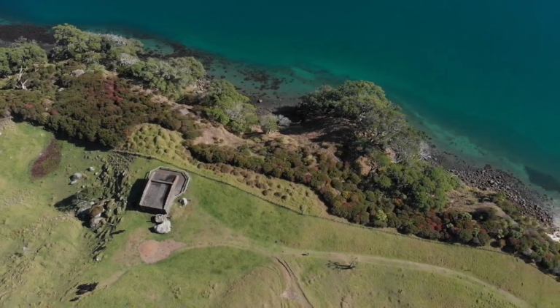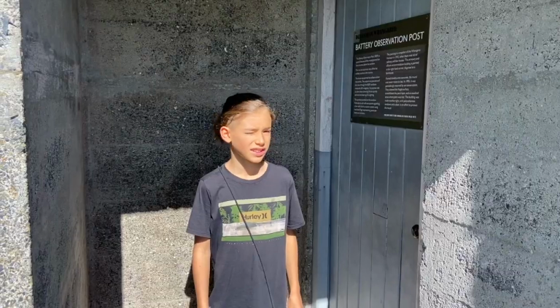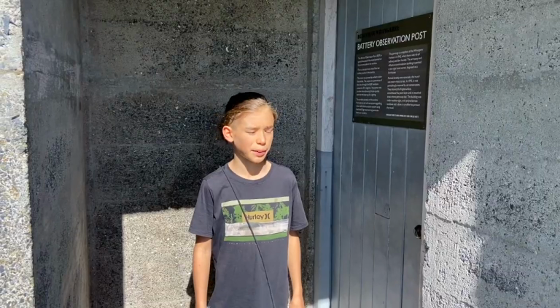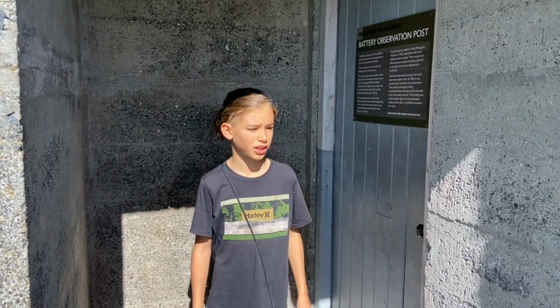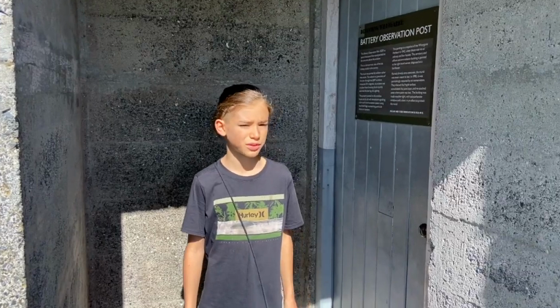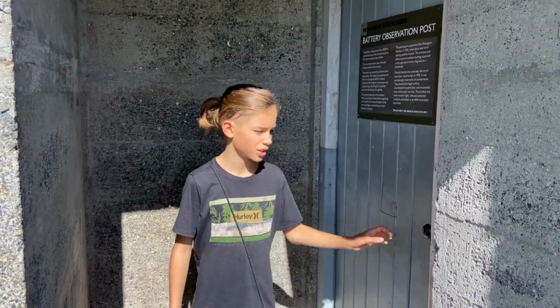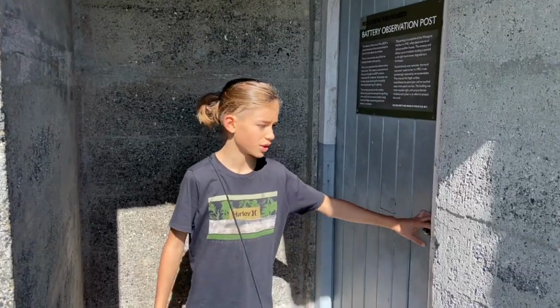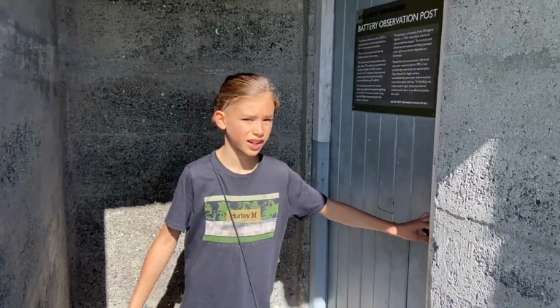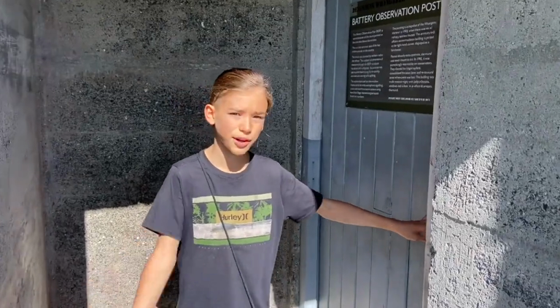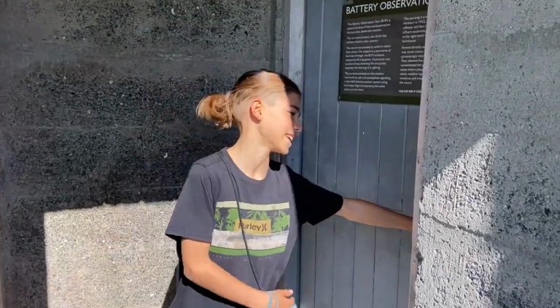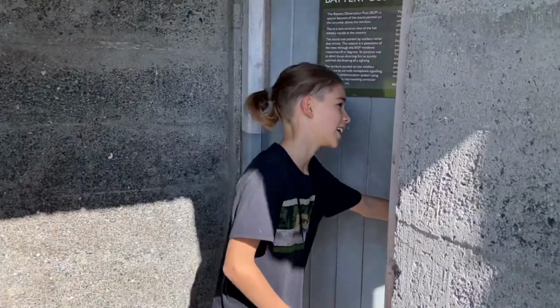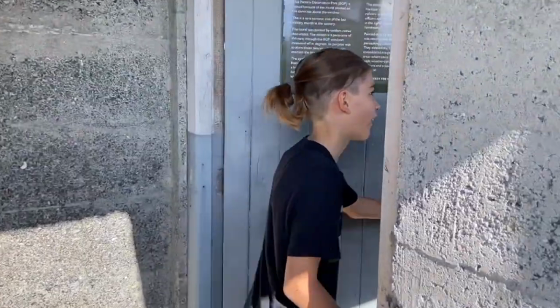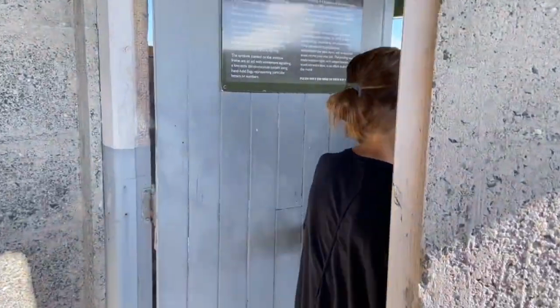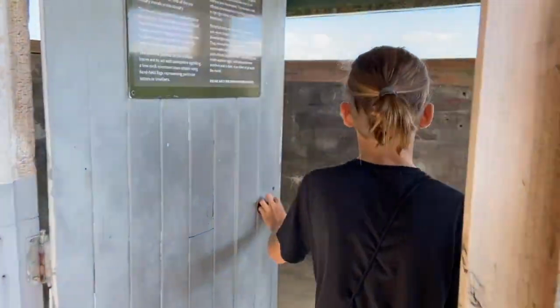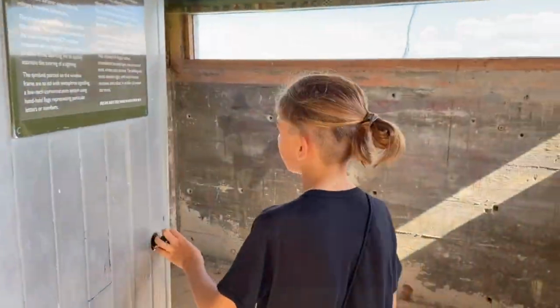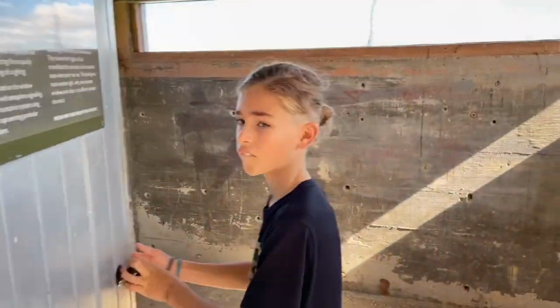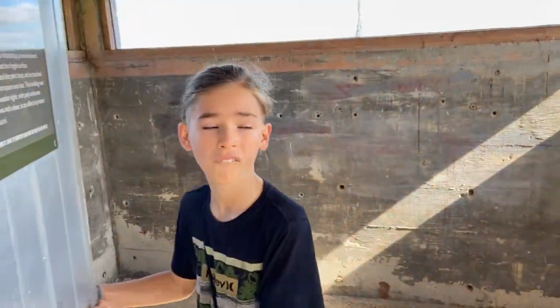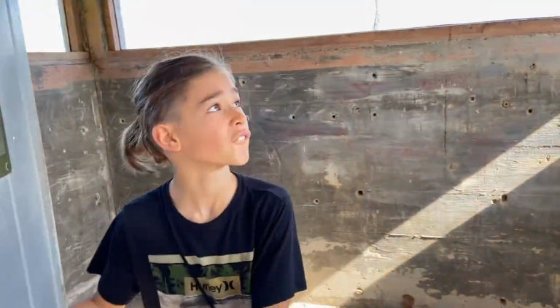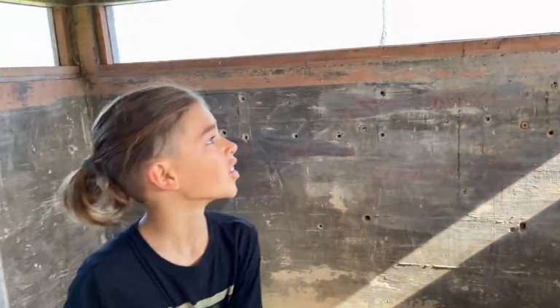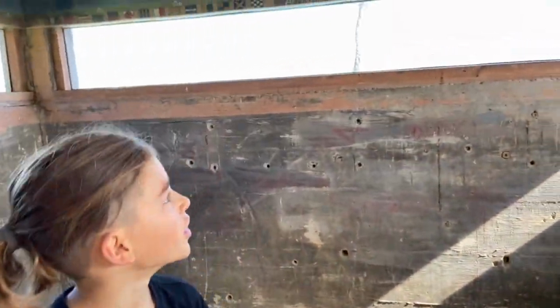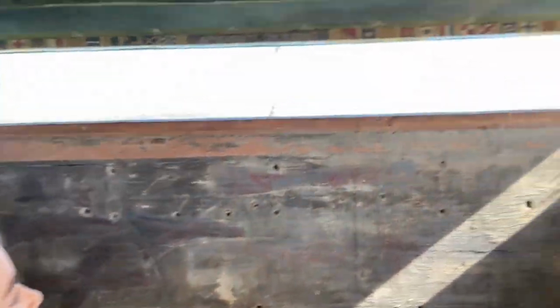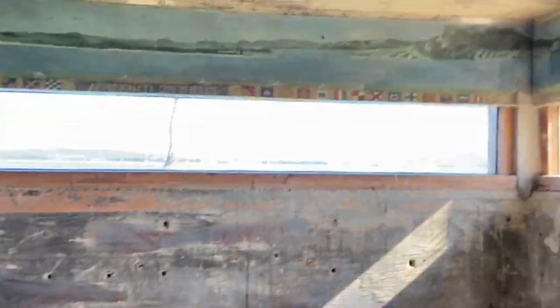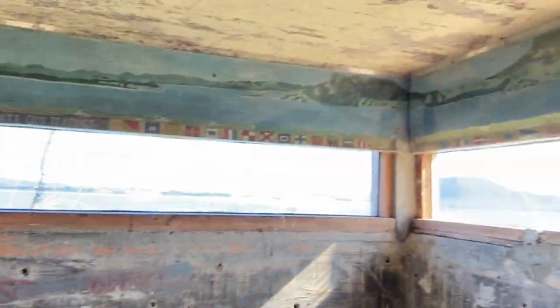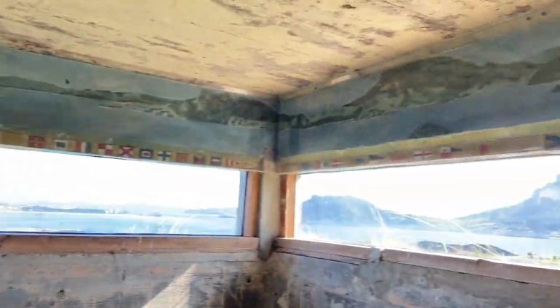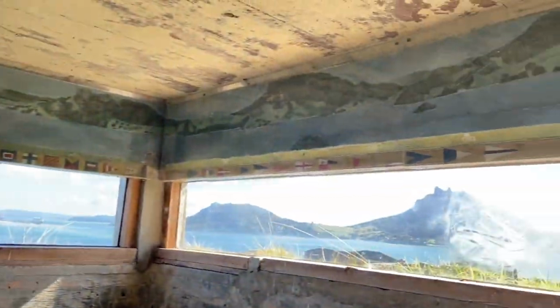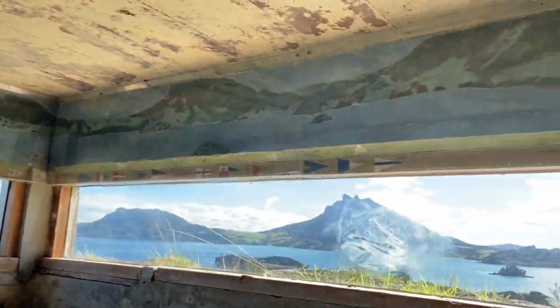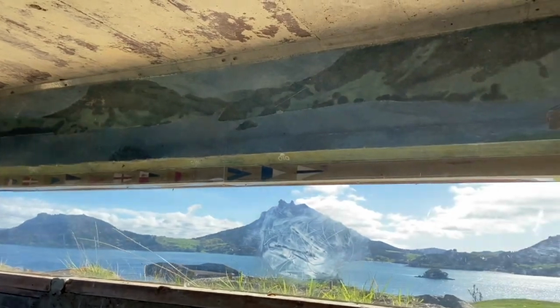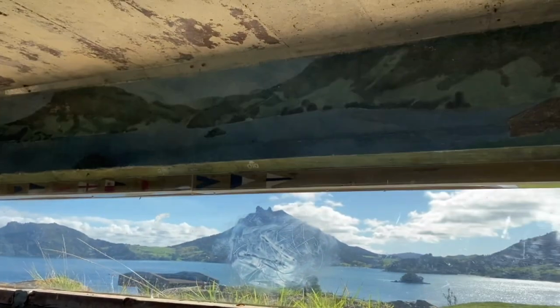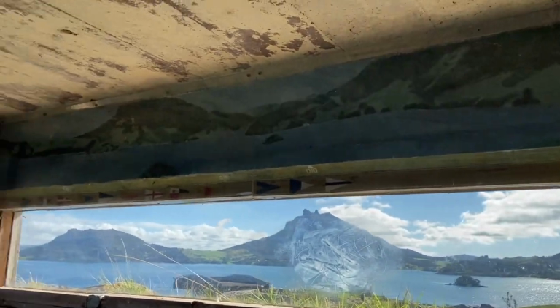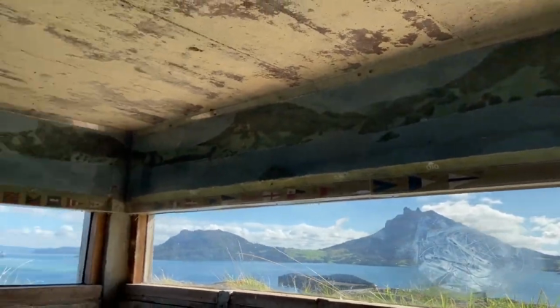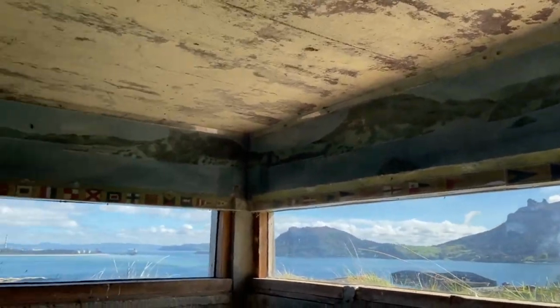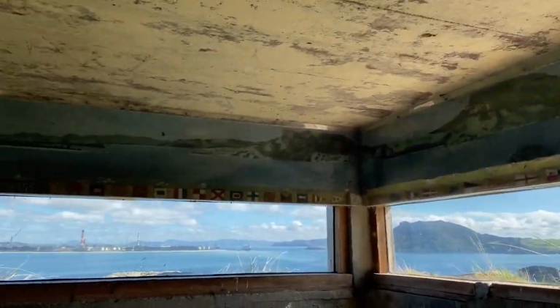This is the battery observation post. Come on in! This is where the soldiers painted the layout of the bay to advise the gunners where to shoot.